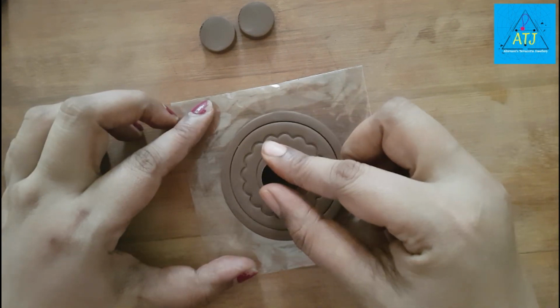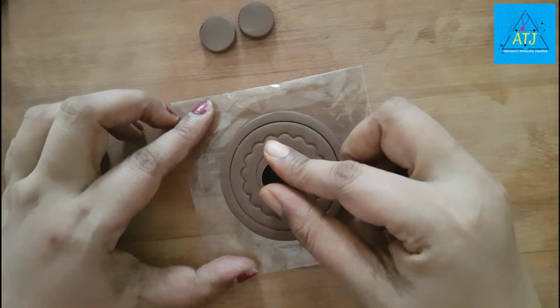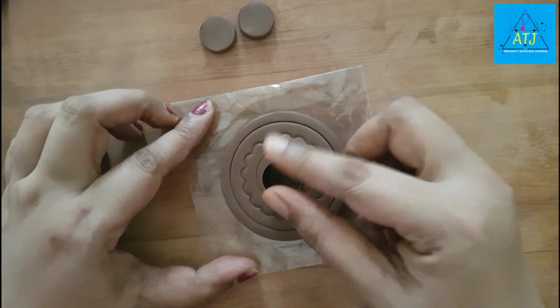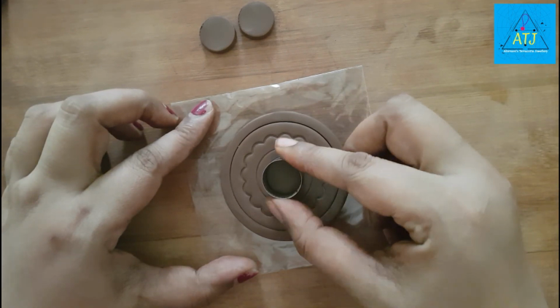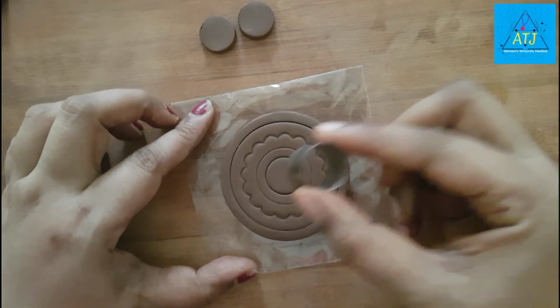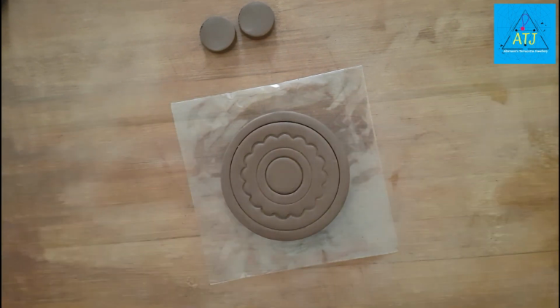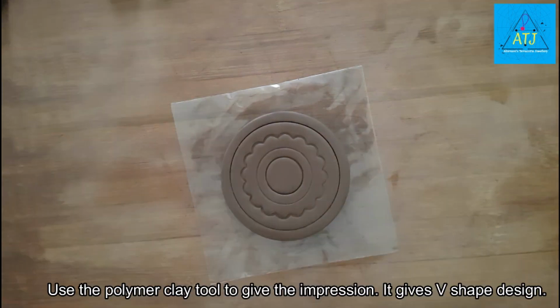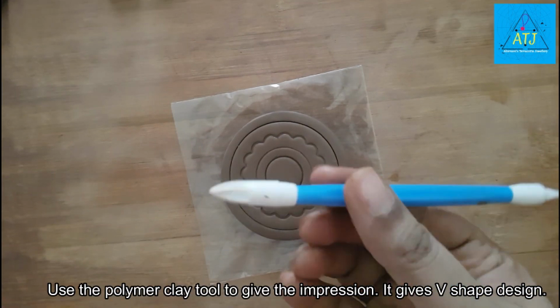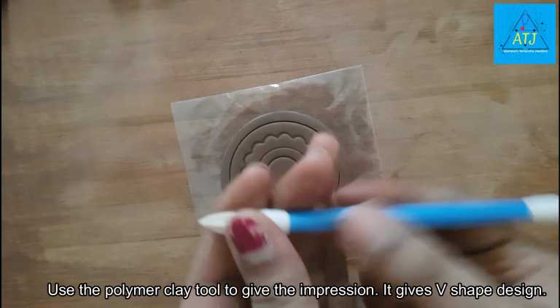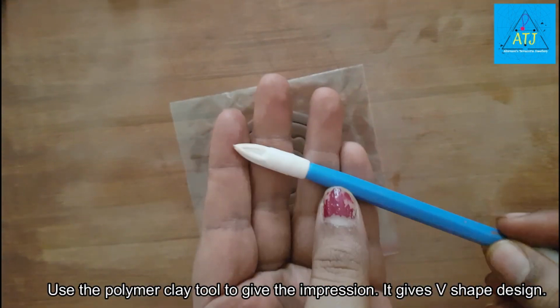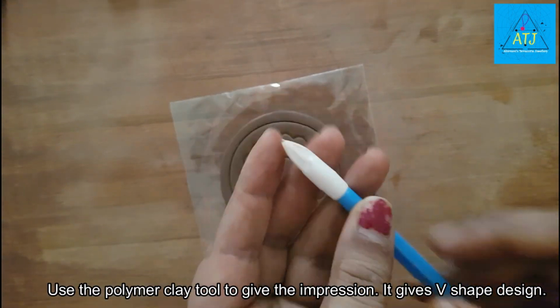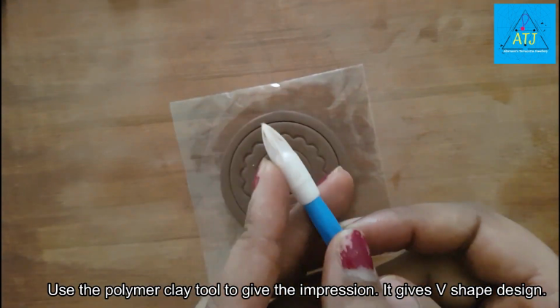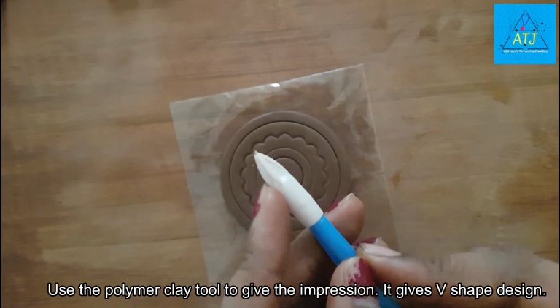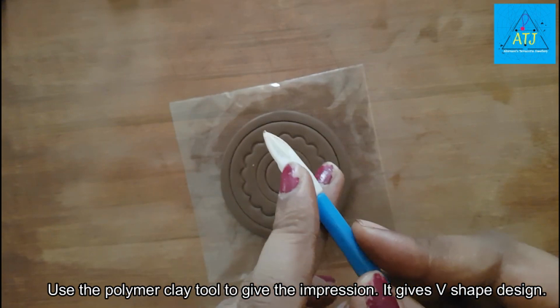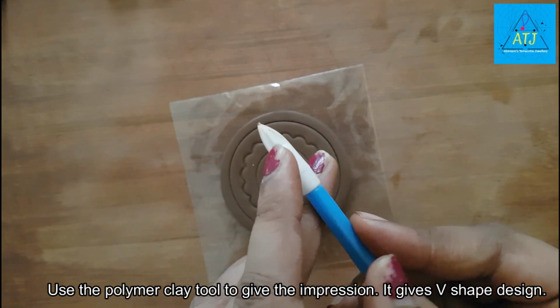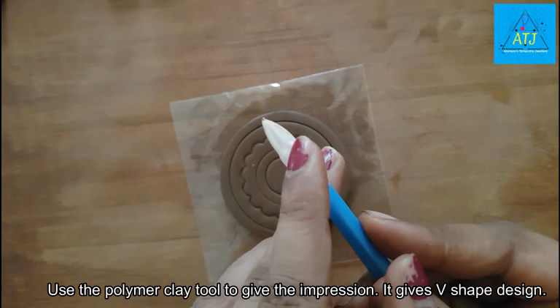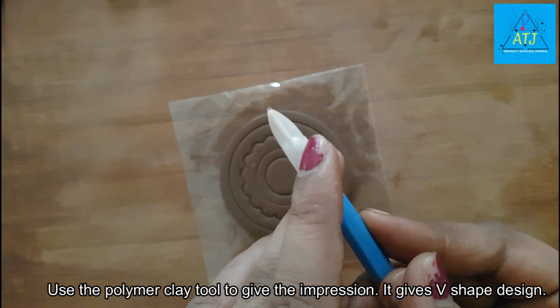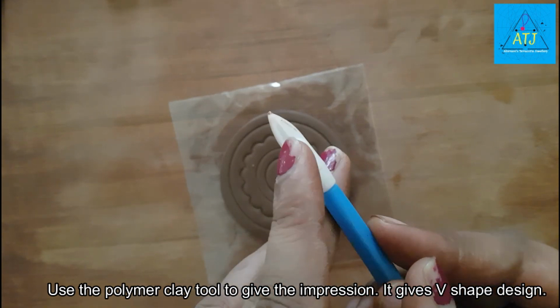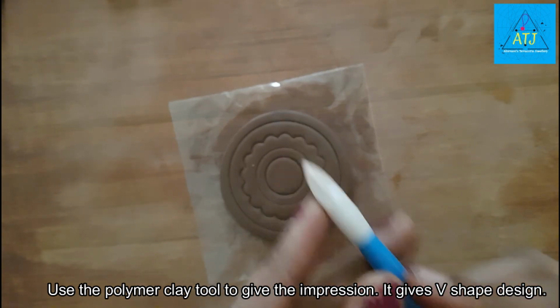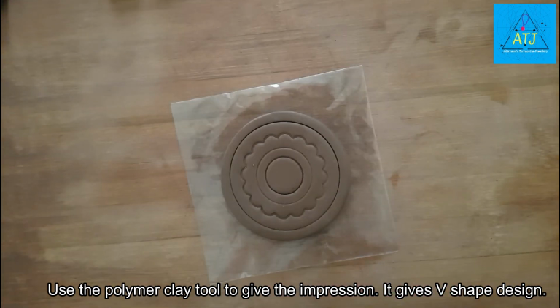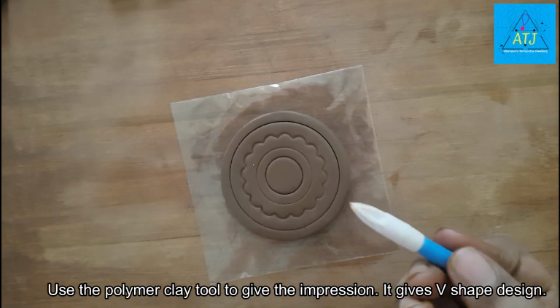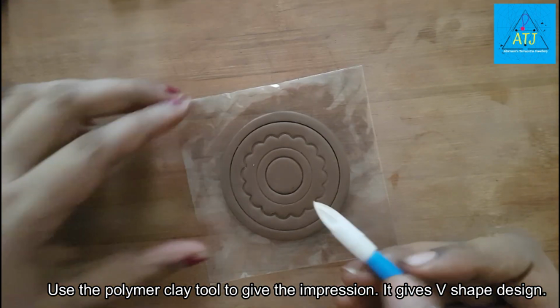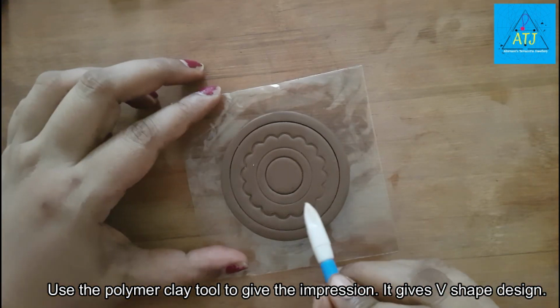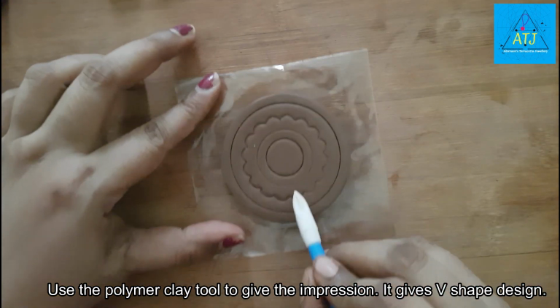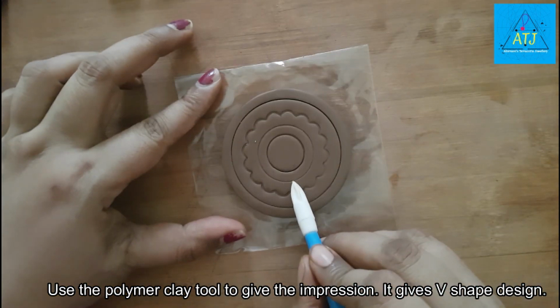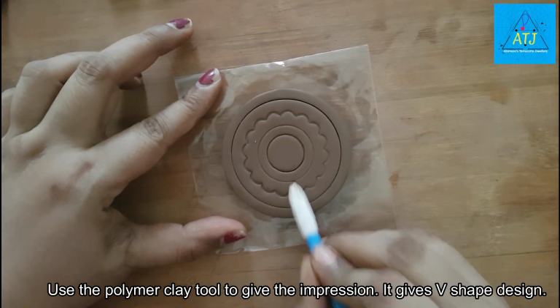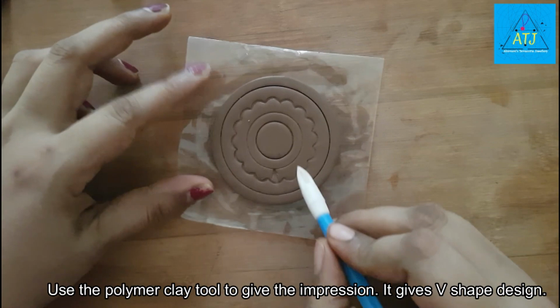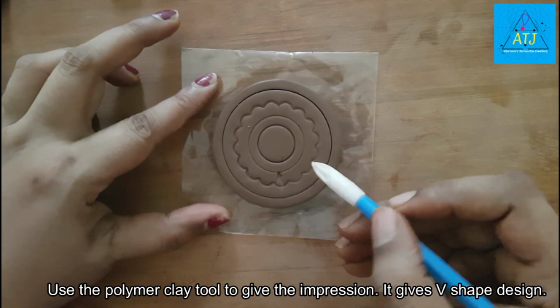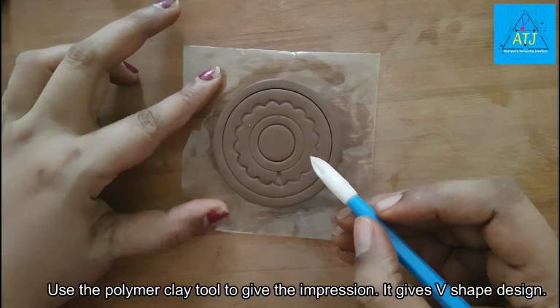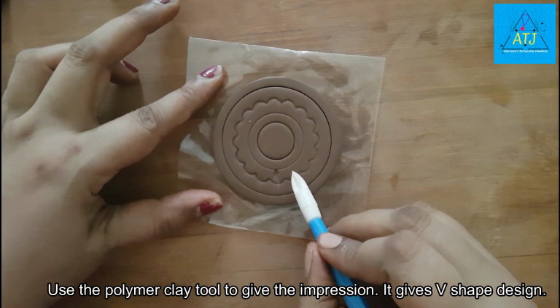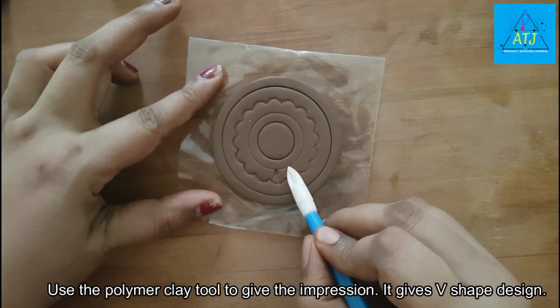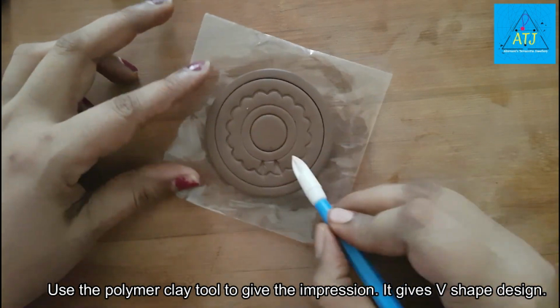We will make a little pressure on the impressions. Now we are using polymer clay tools. When we press this tool, we will make a V-shape.